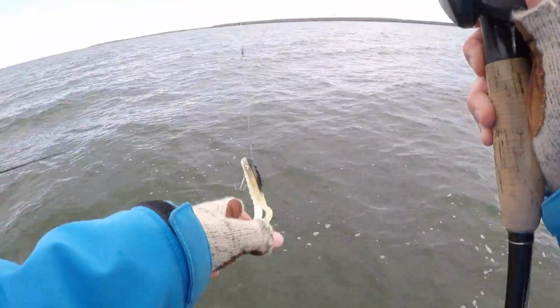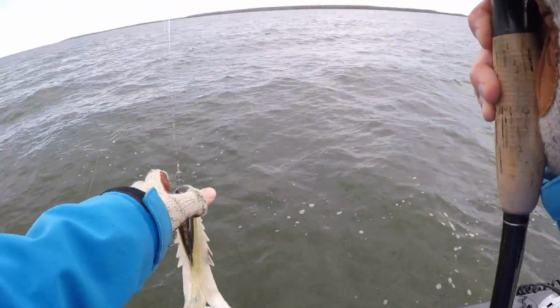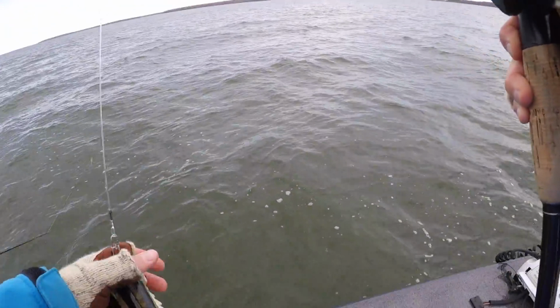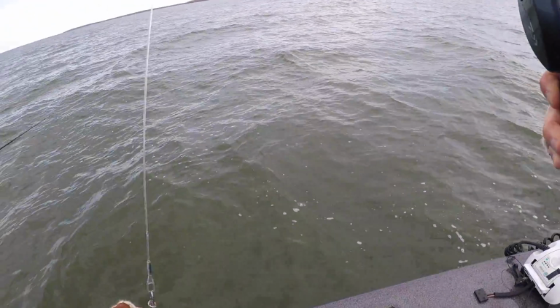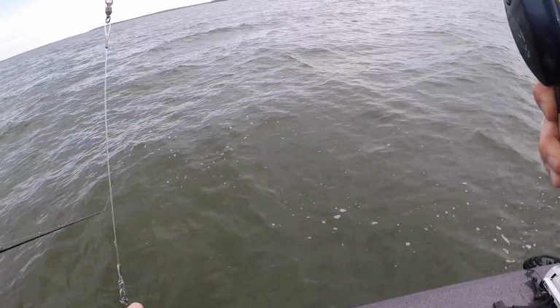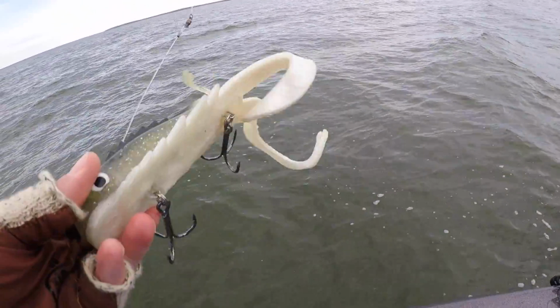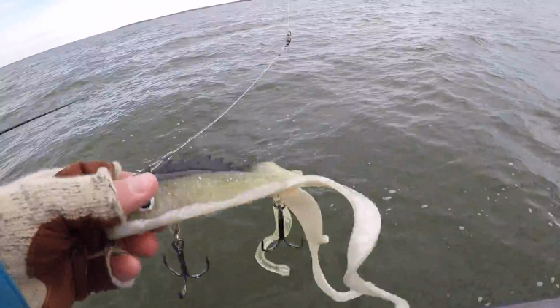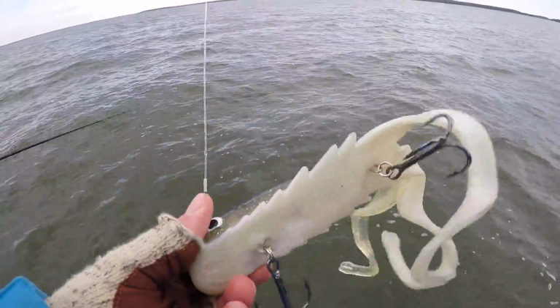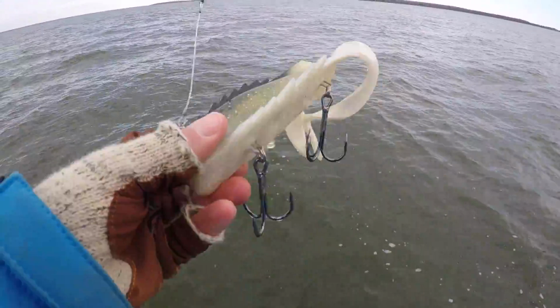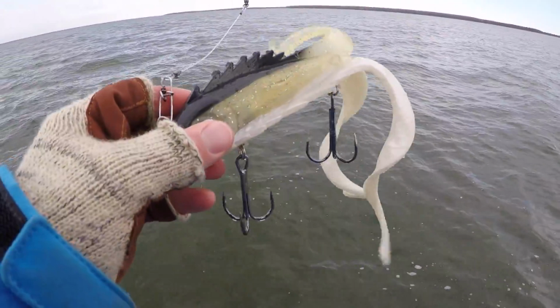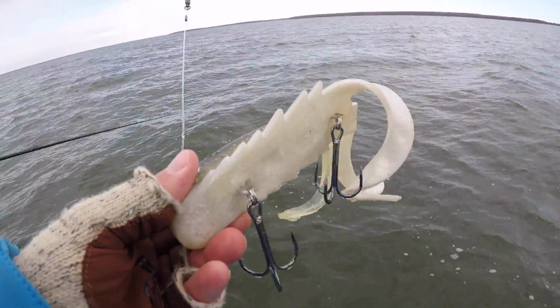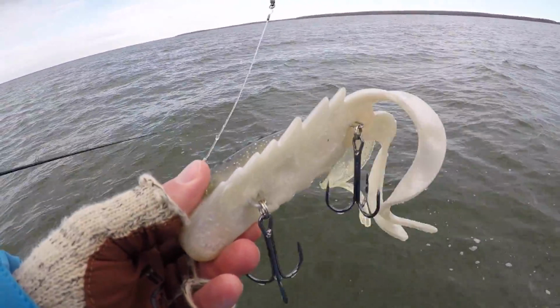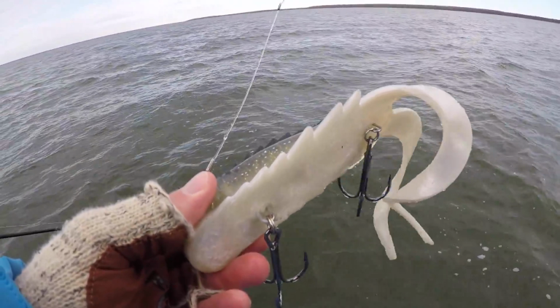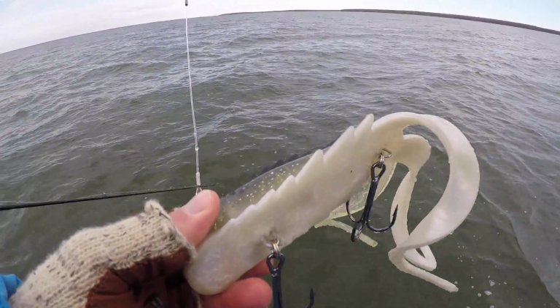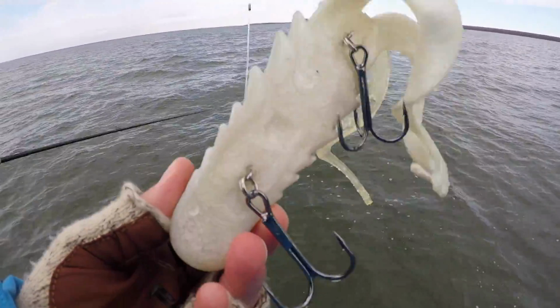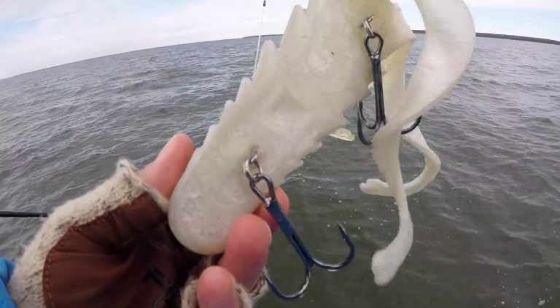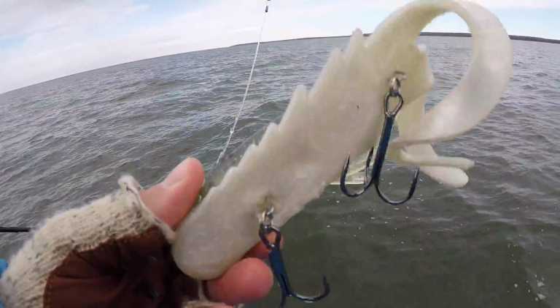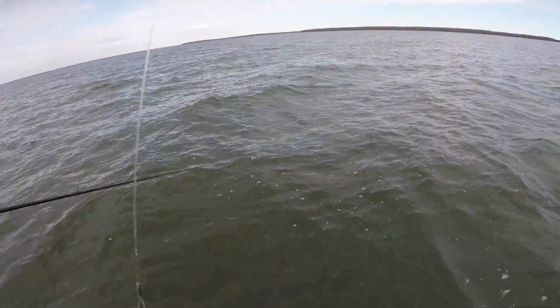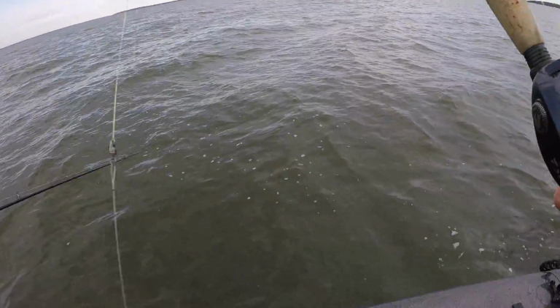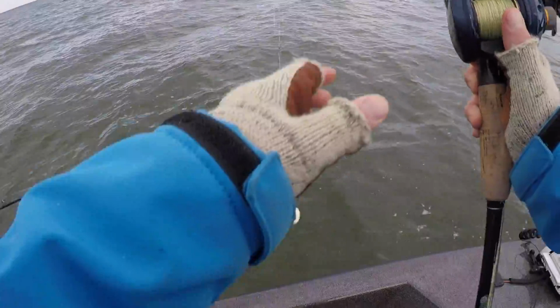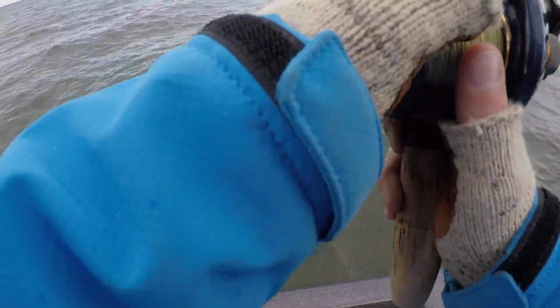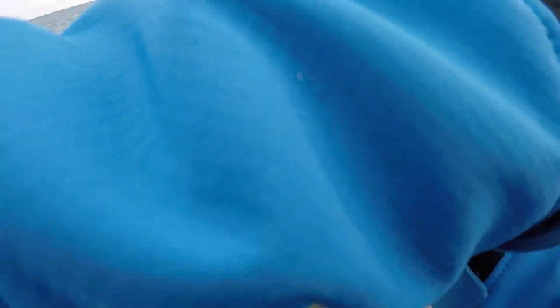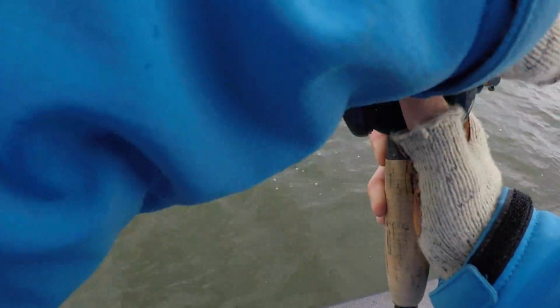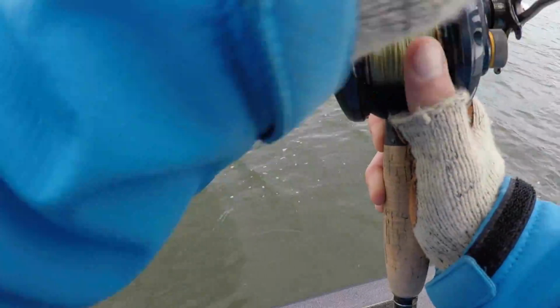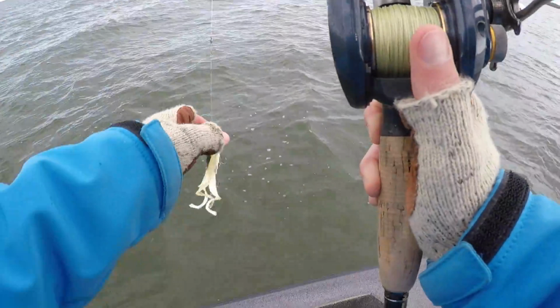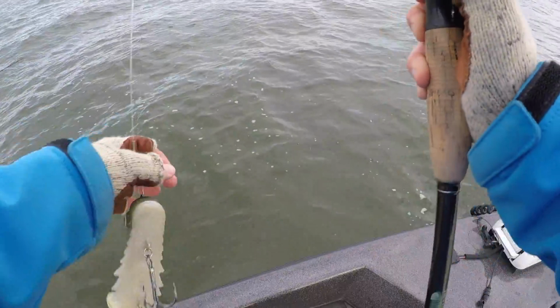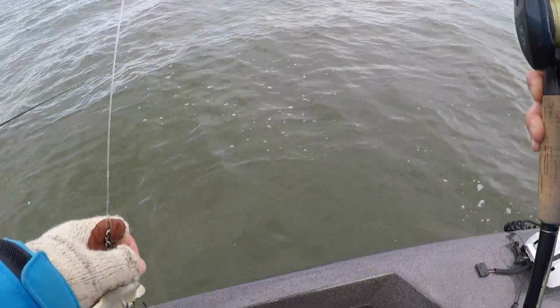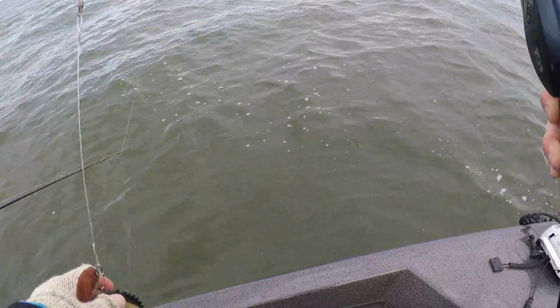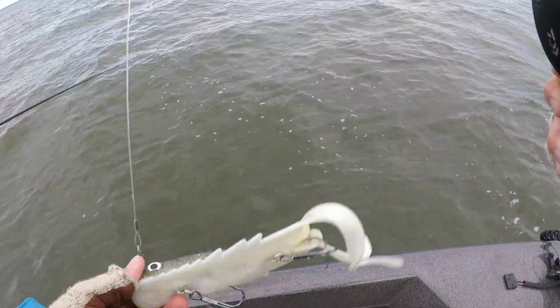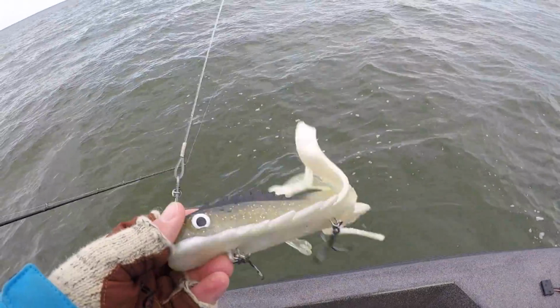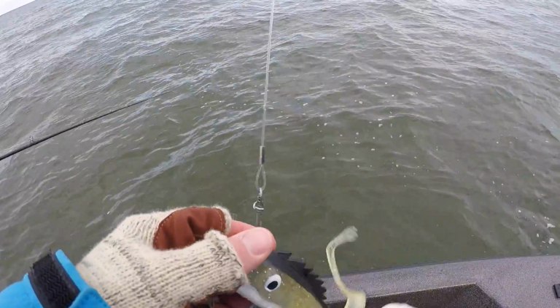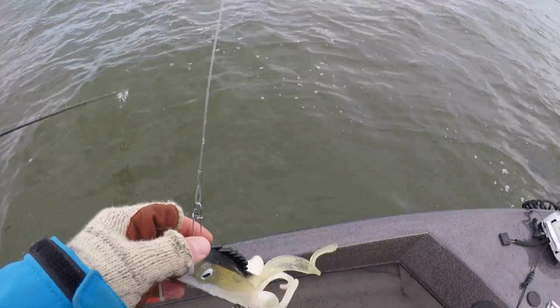Today I am running a Medusa — a bait I have a lot of confidence in. It's kind of a fall killer, sort of a staple. I'm running a whiter, lighter color — a sucker color.